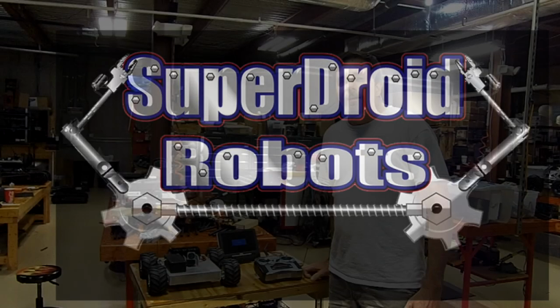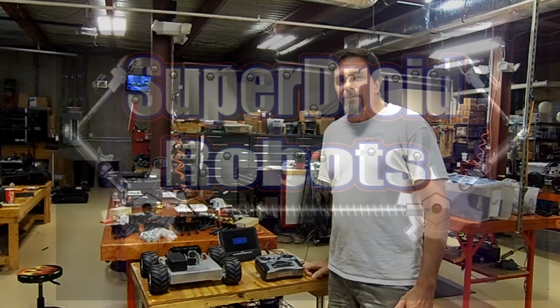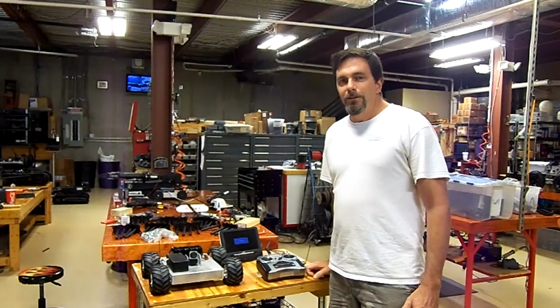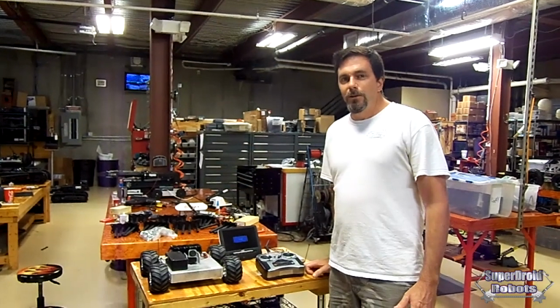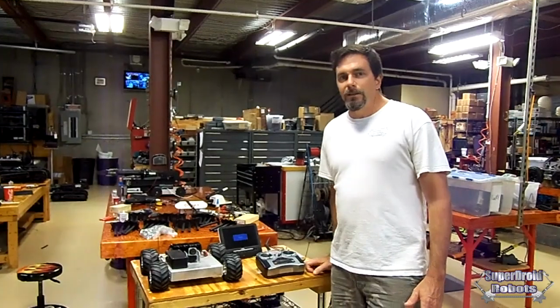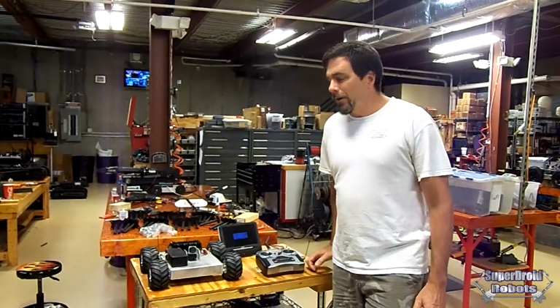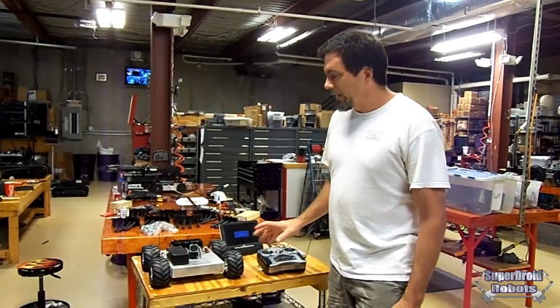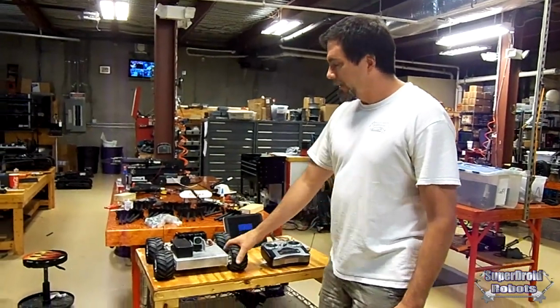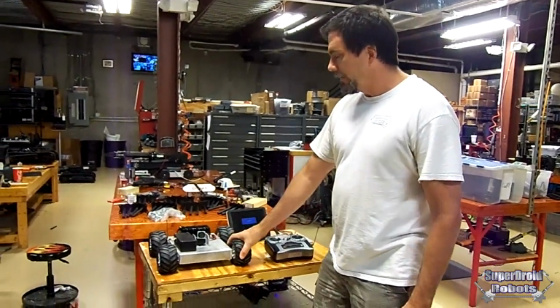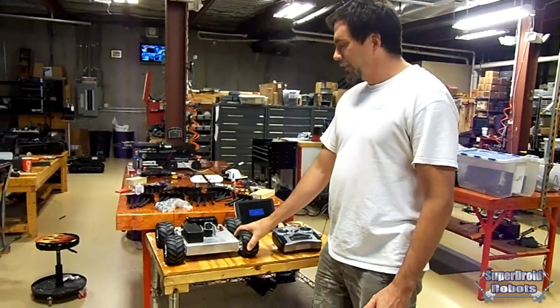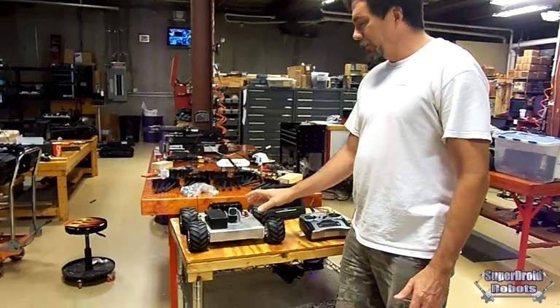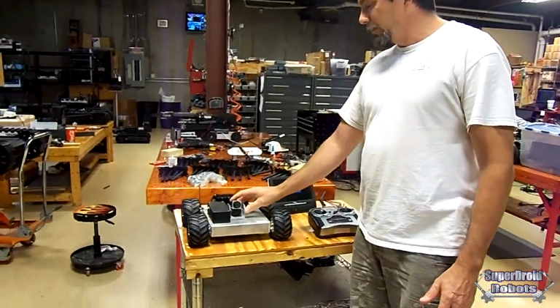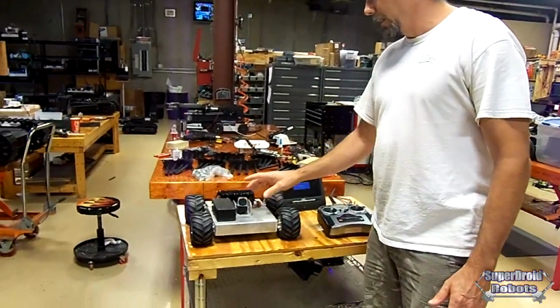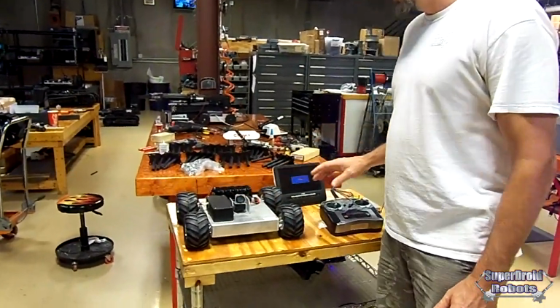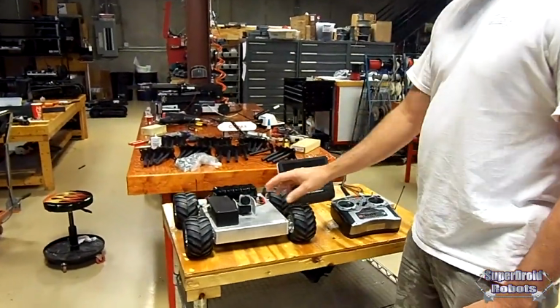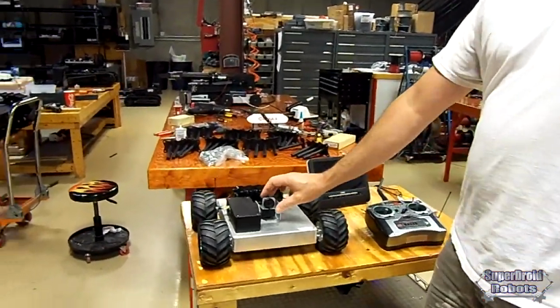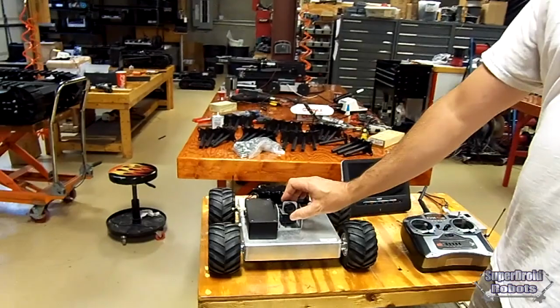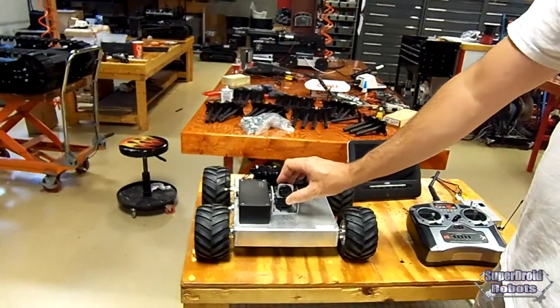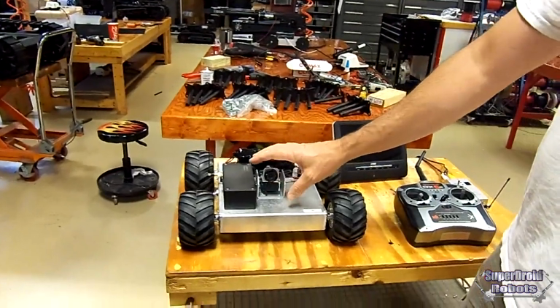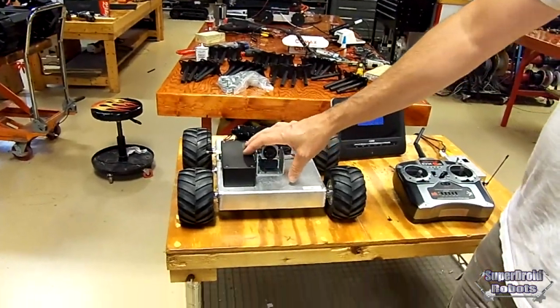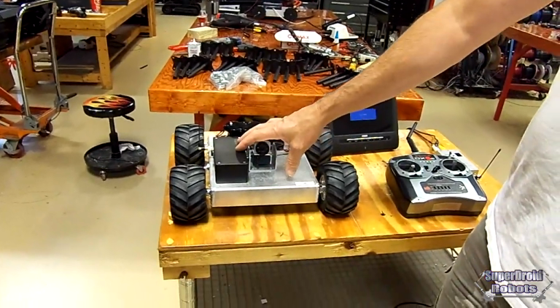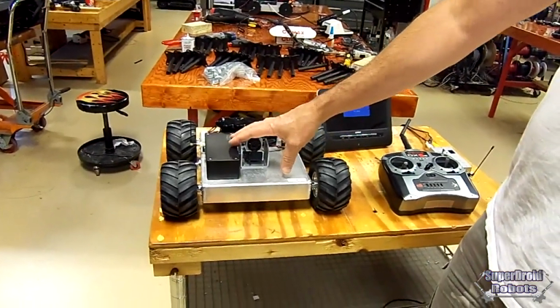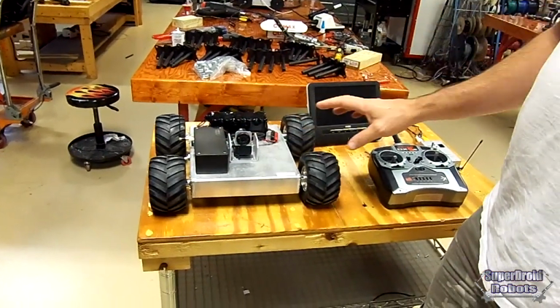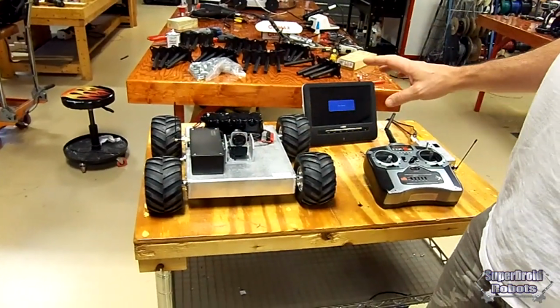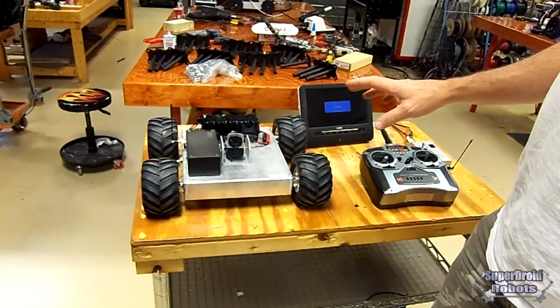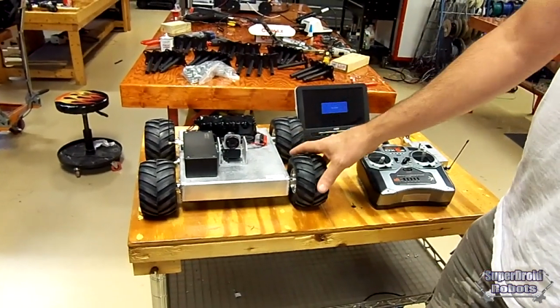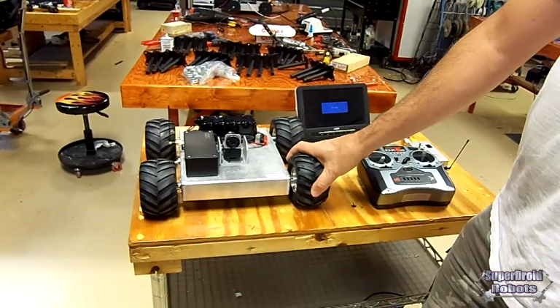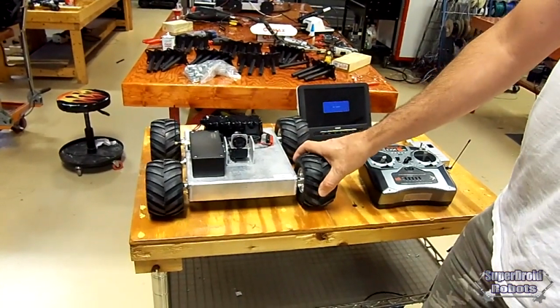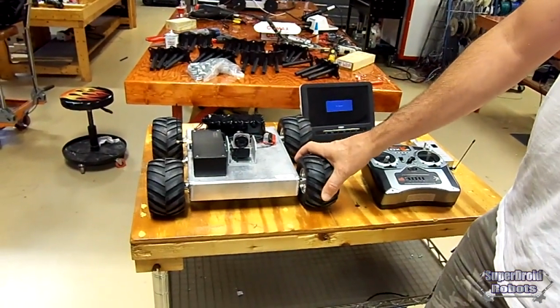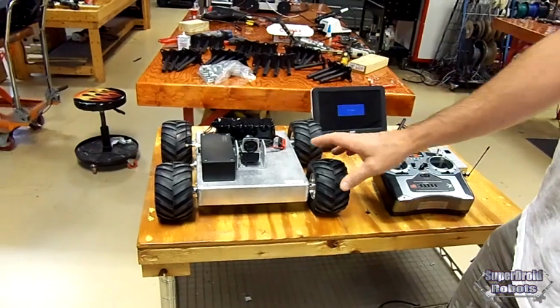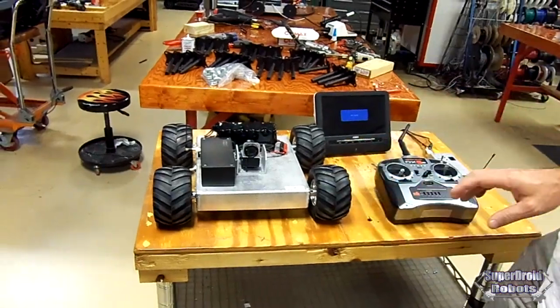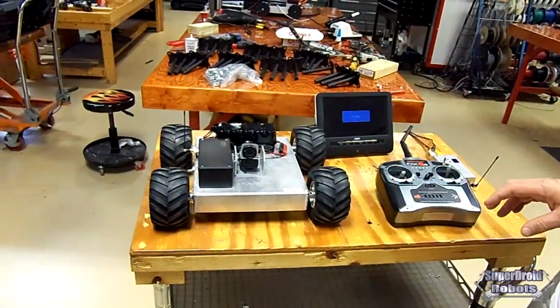Hey, this is Charlie from SuperTroid Robots. I'm going to talk about our Compact ATR that we've set up with a wireless camera and video transmitter — it's great for a low-cost inspection robot.